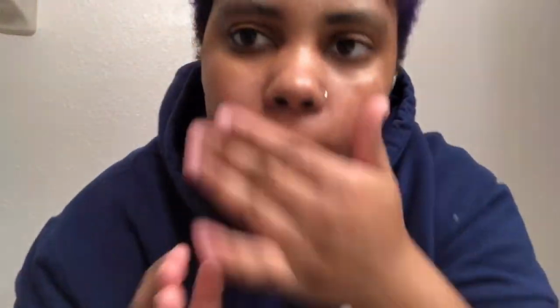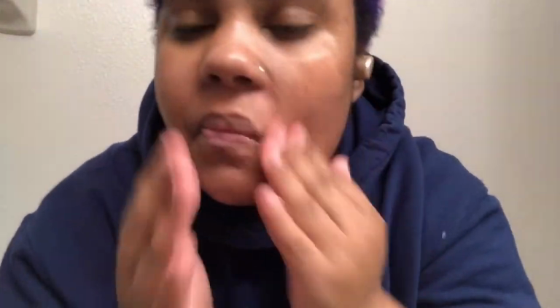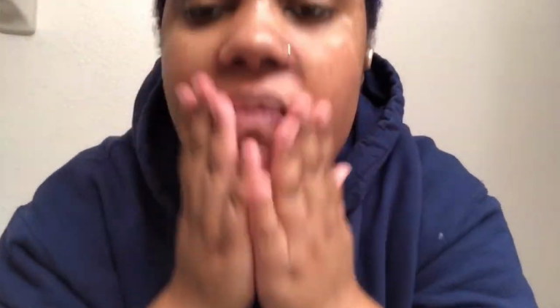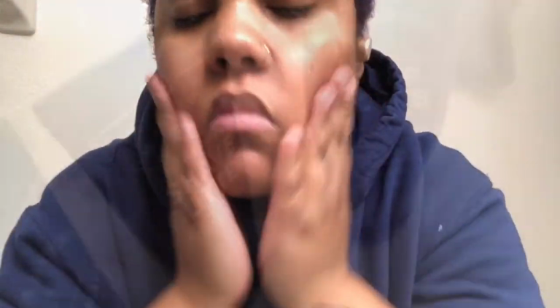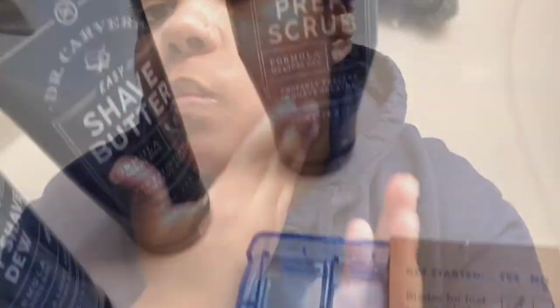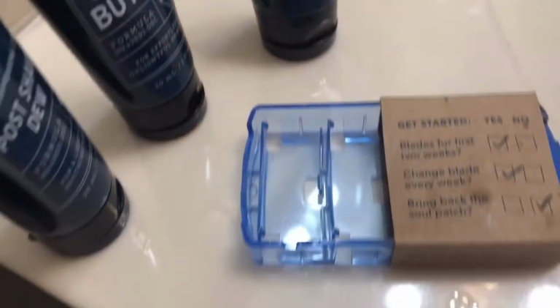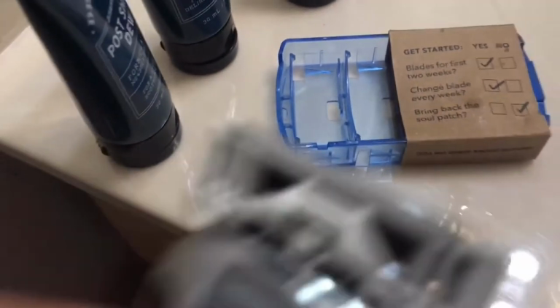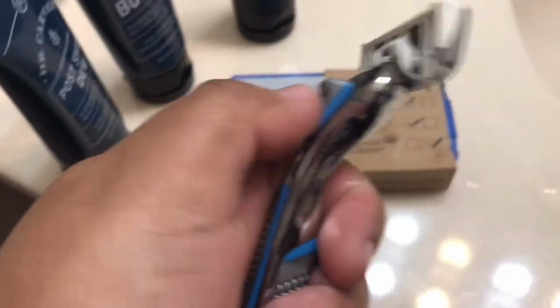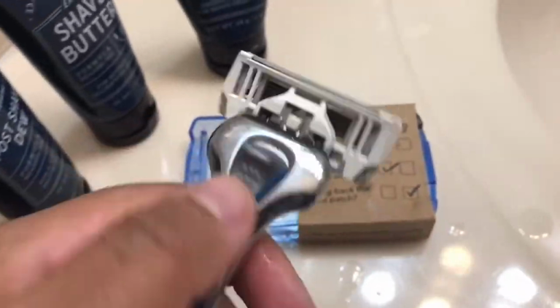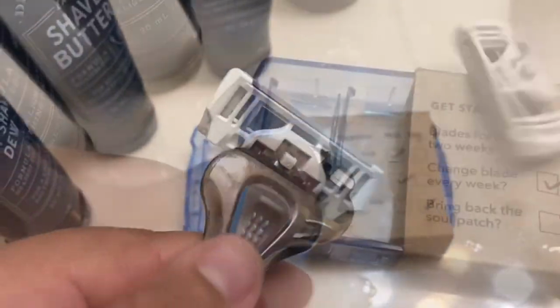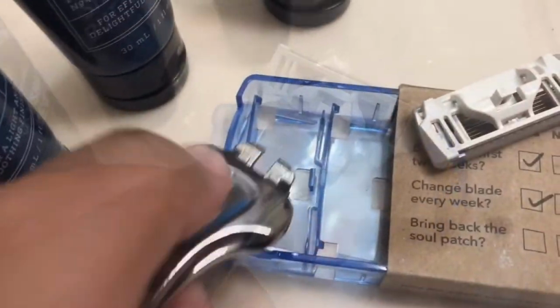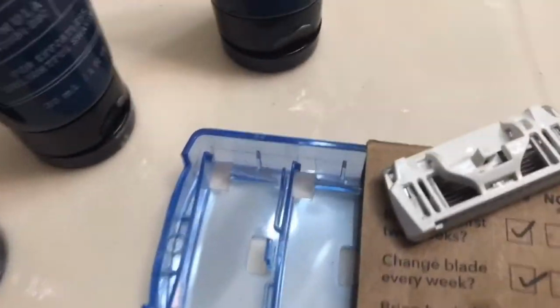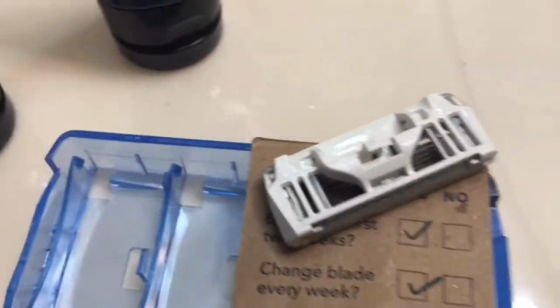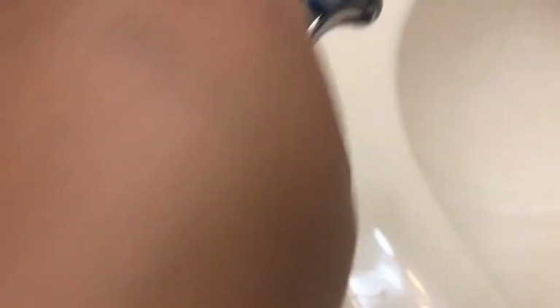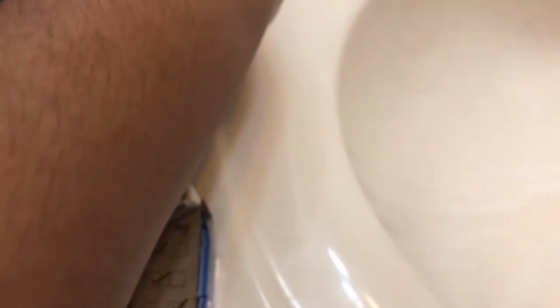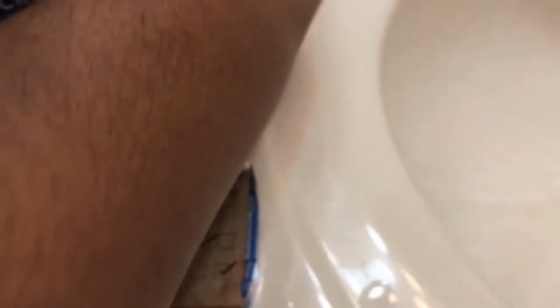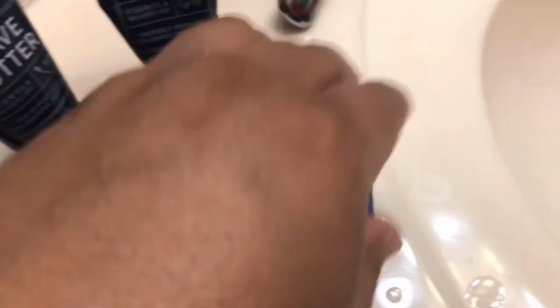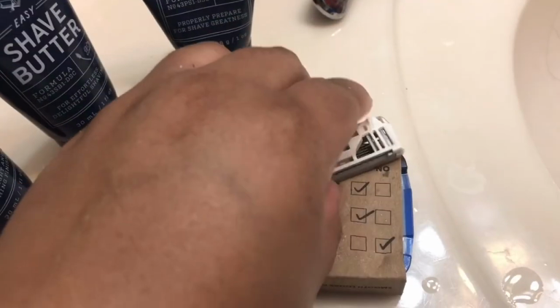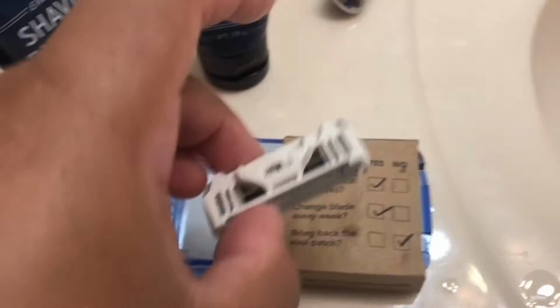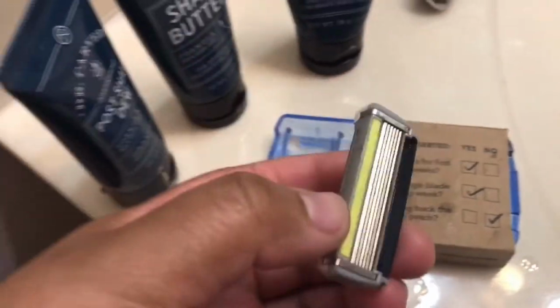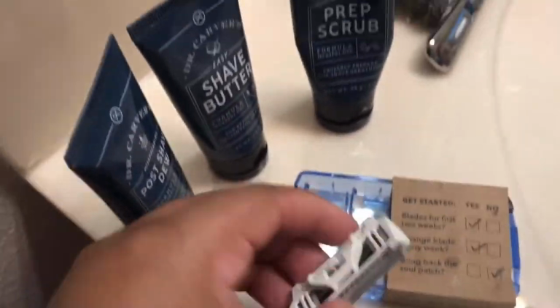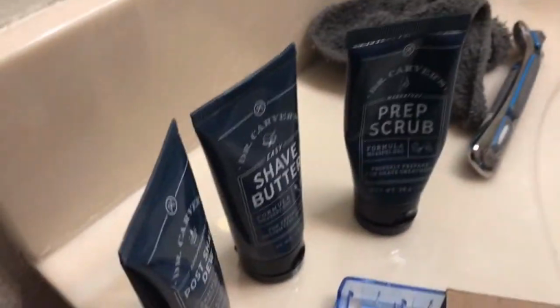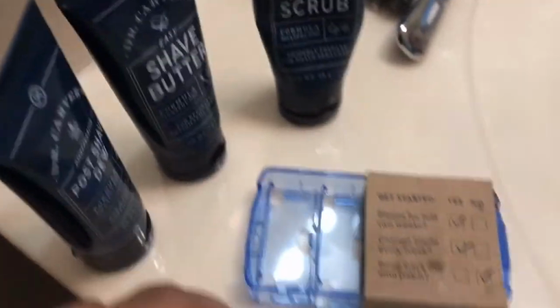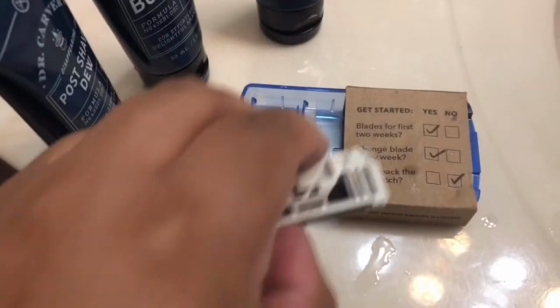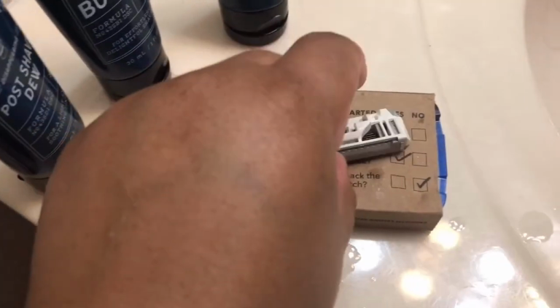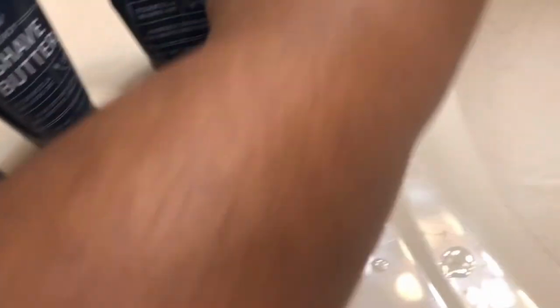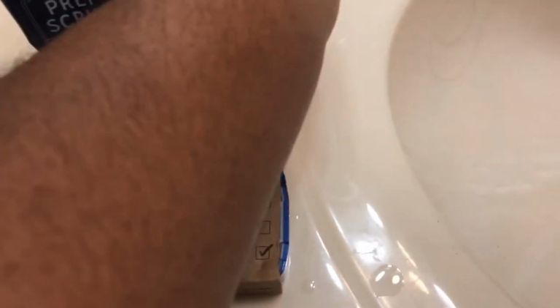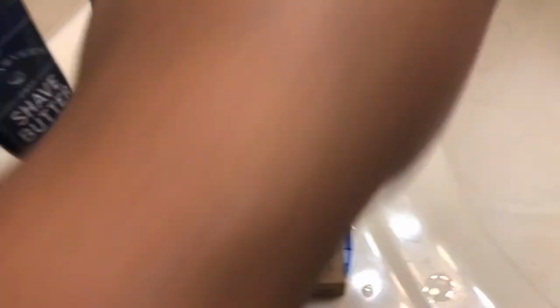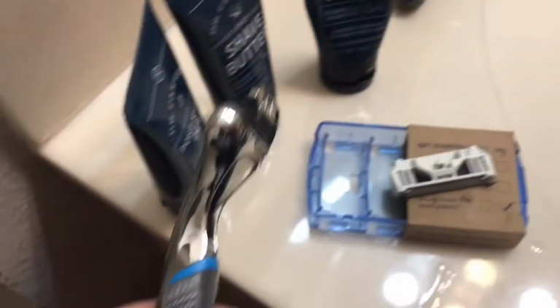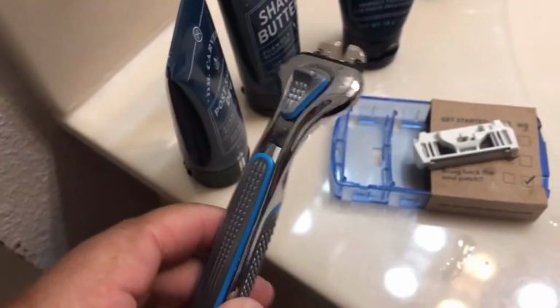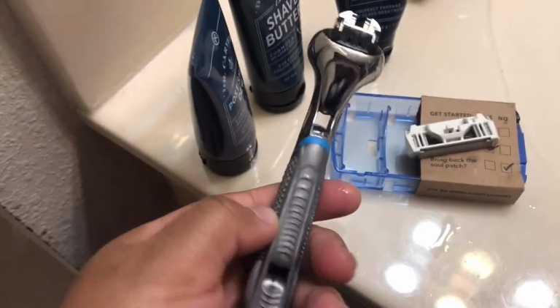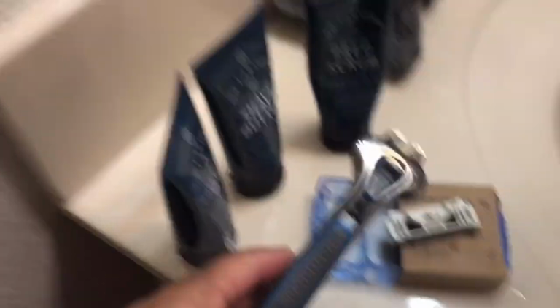So that was just a little demonstration of how Dollar Shave Club products work. Once you need a new handle you can easily pop it off and get a new one. Thank you for watching and I'll see you guys next time.